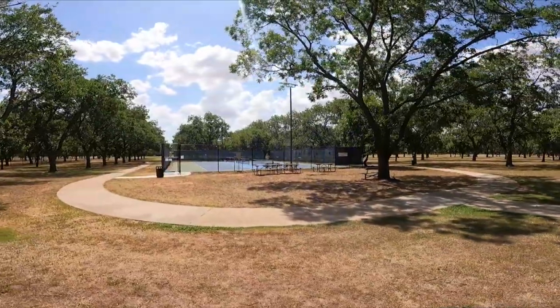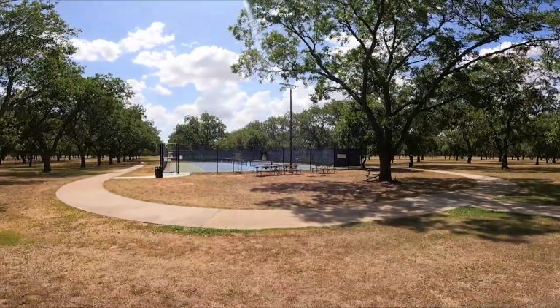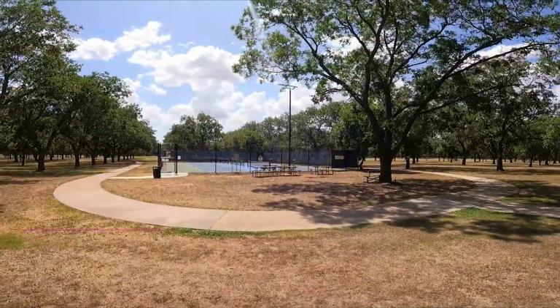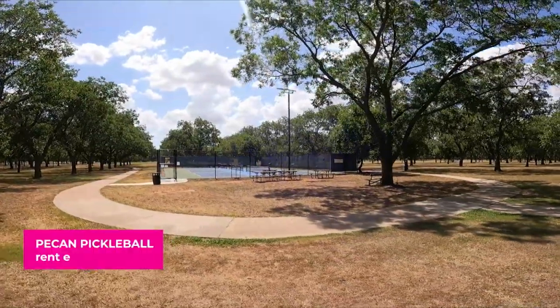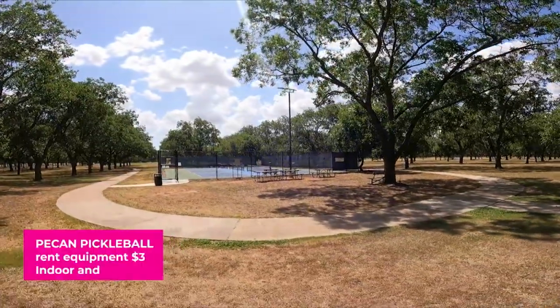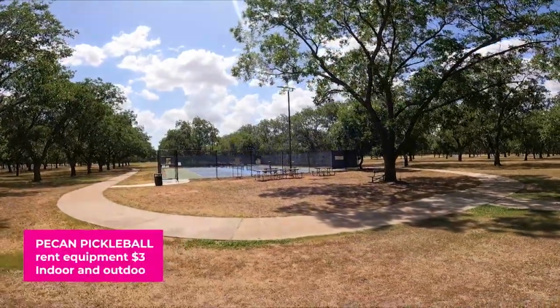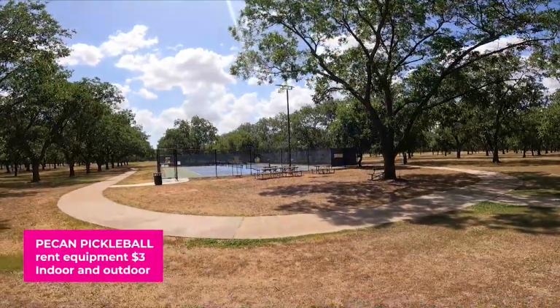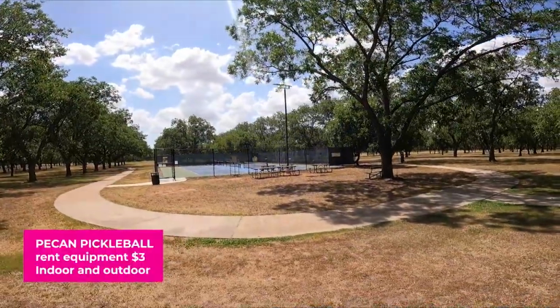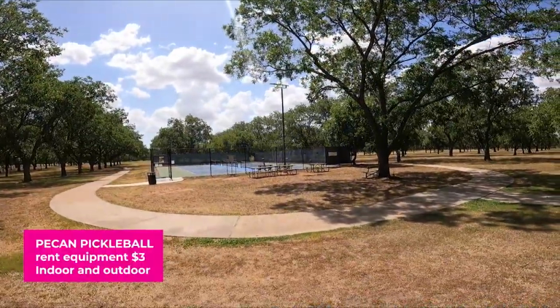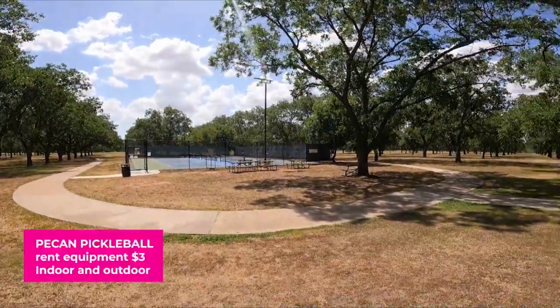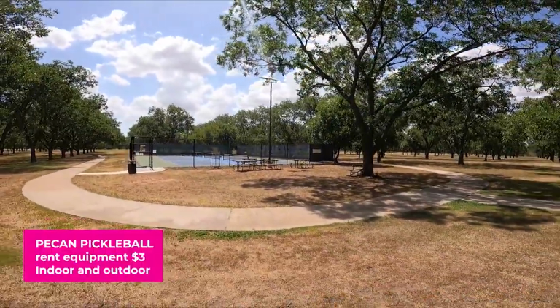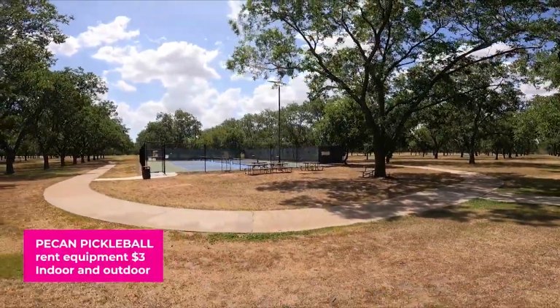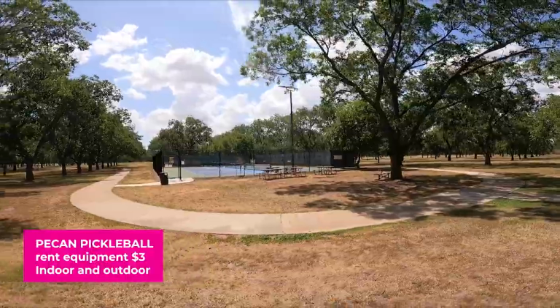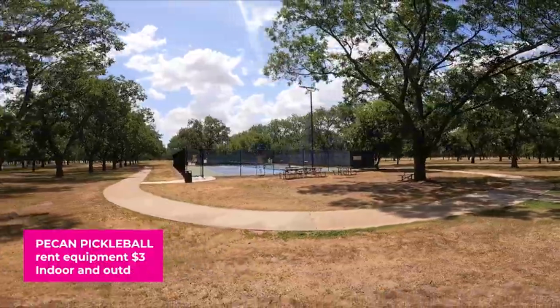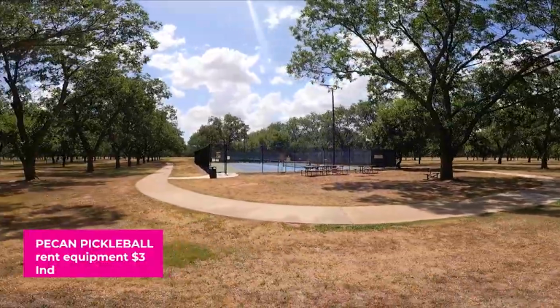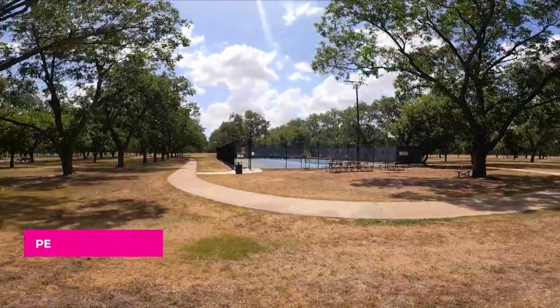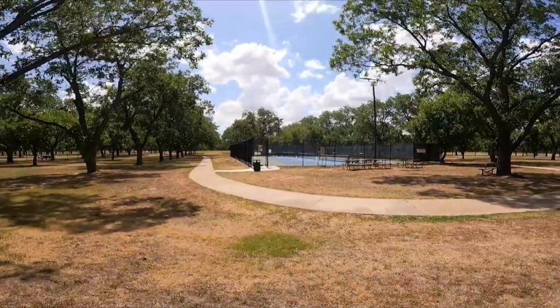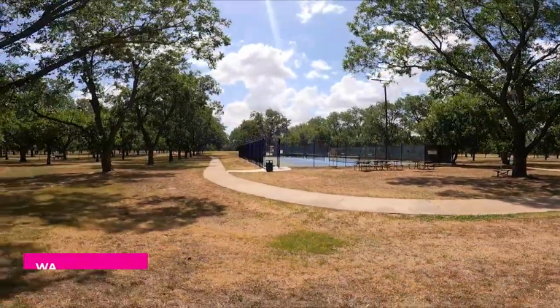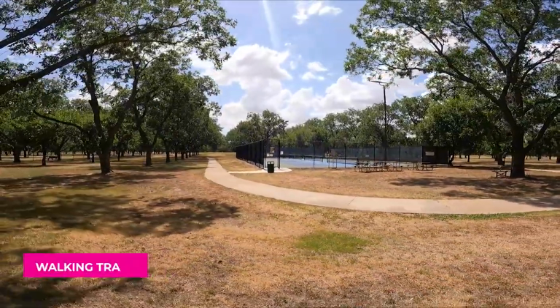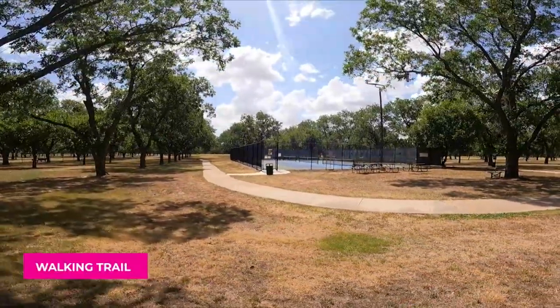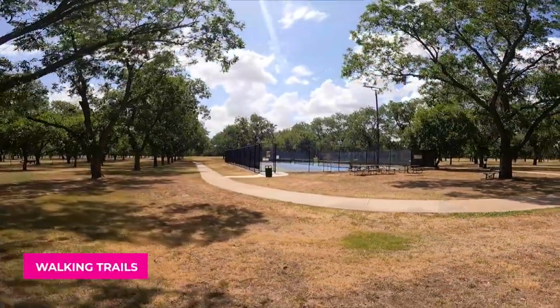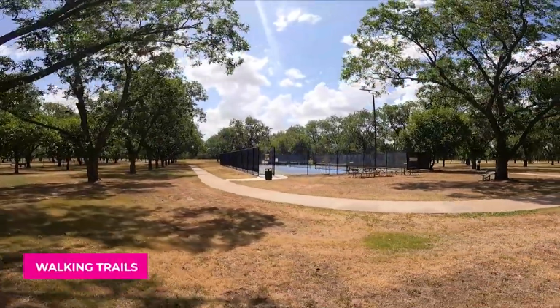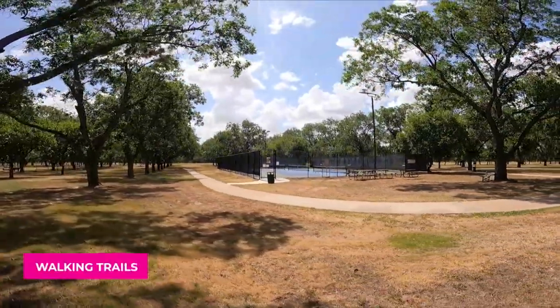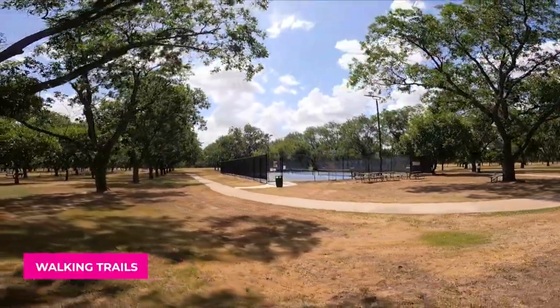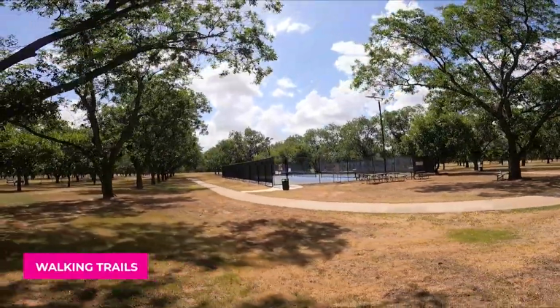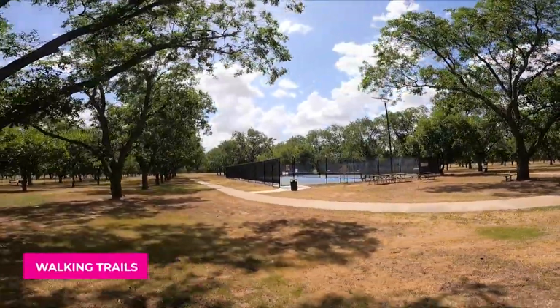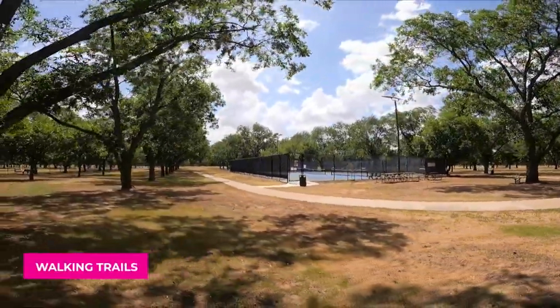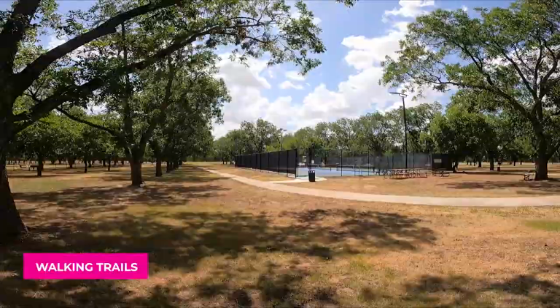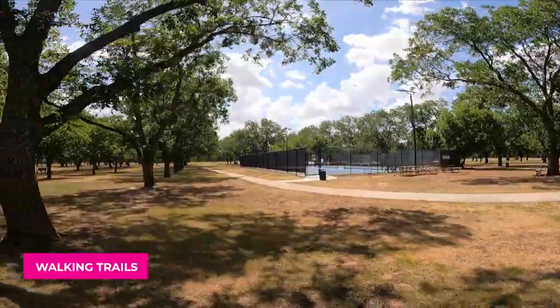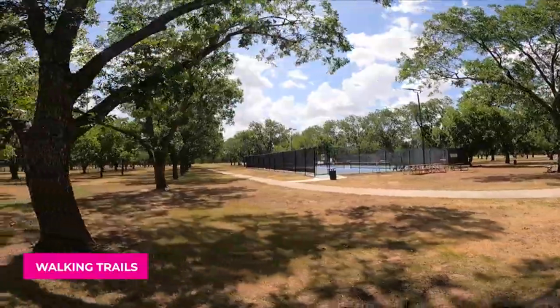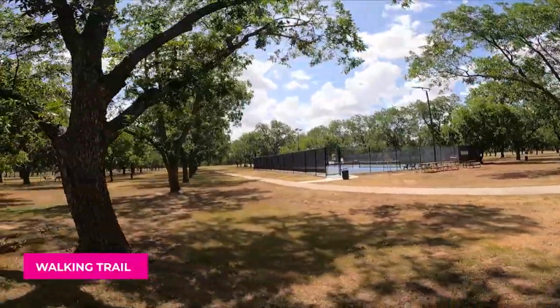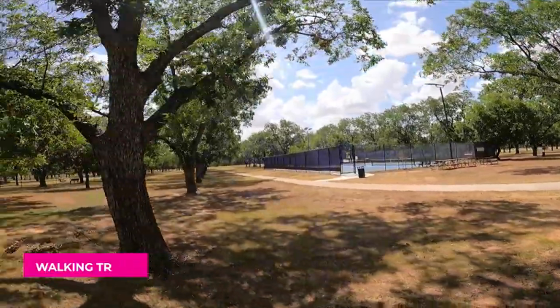Here's the outdoor pickleball area — there are three courts over there. We've also got a fantastic walking trail. I am walking right now behind the Pecan Activity Center.